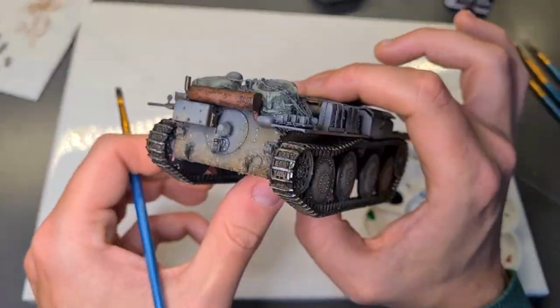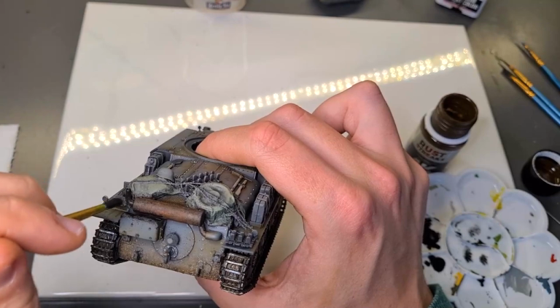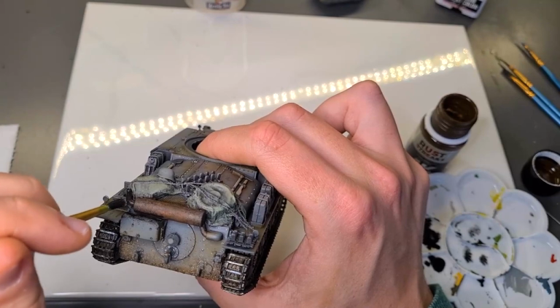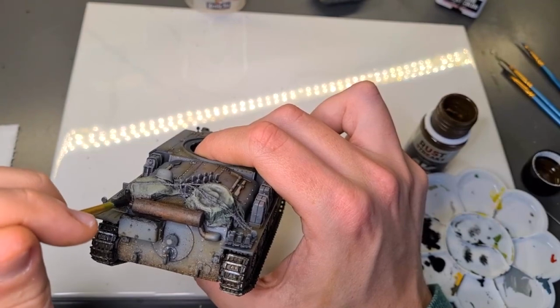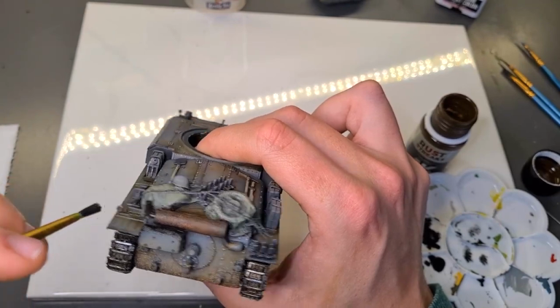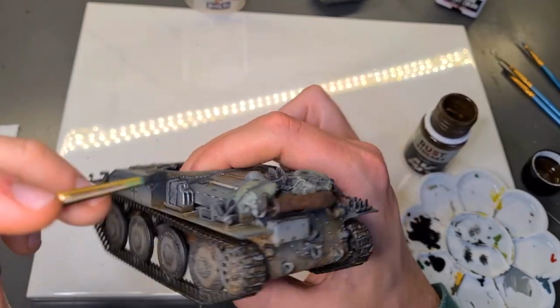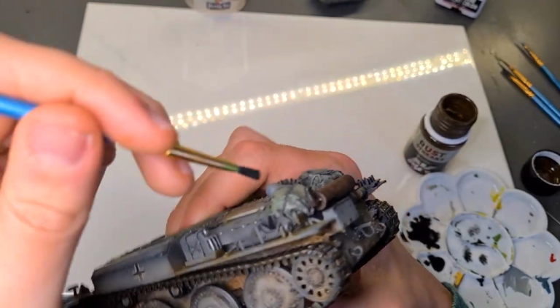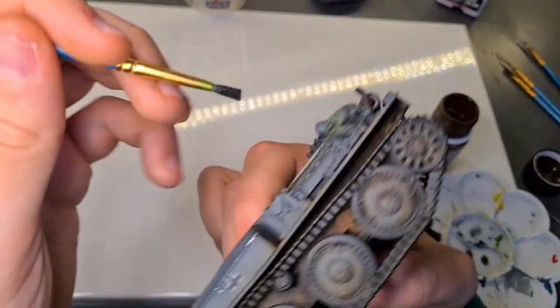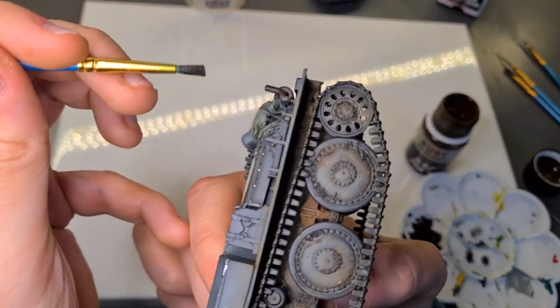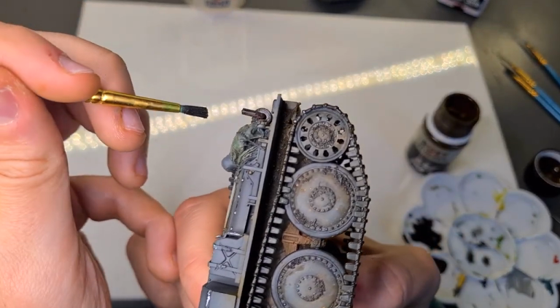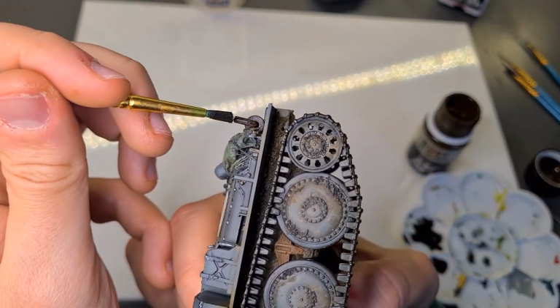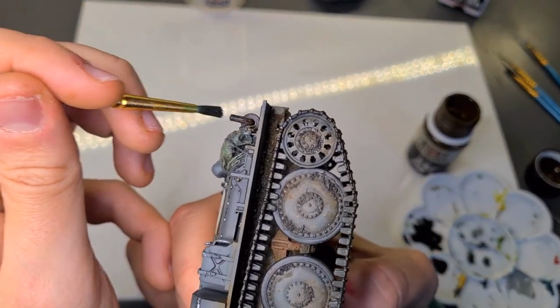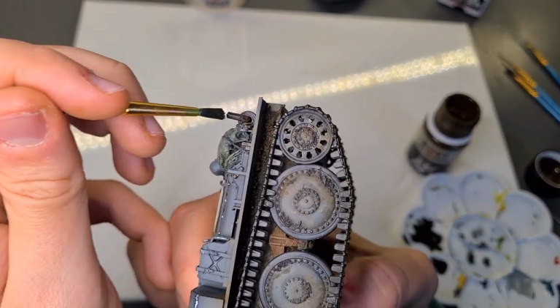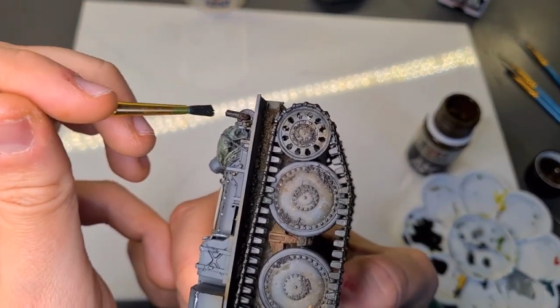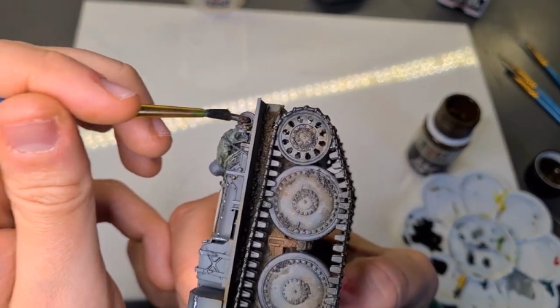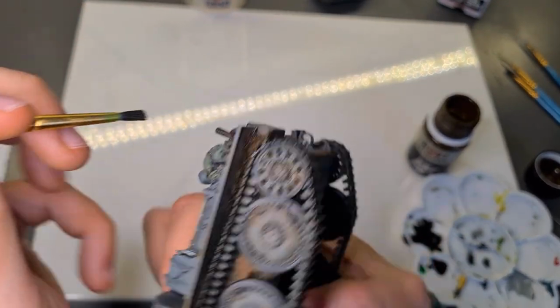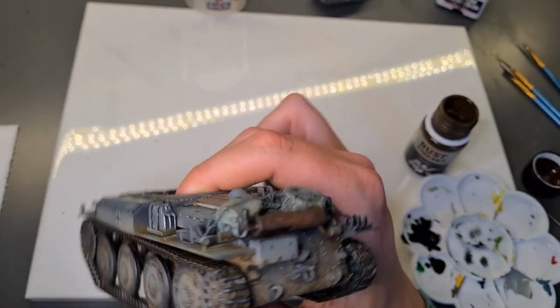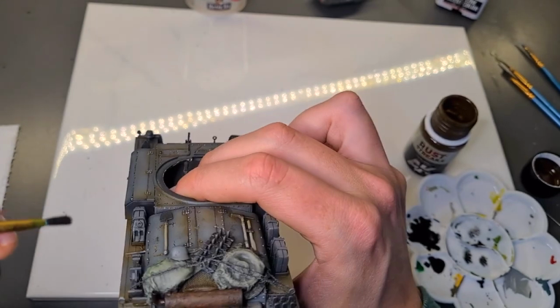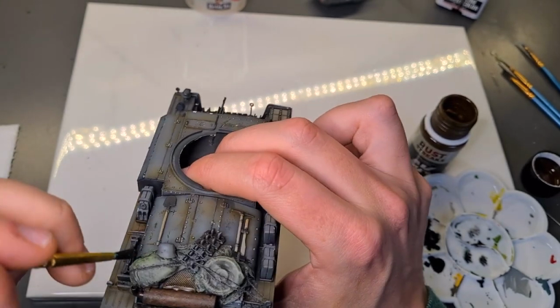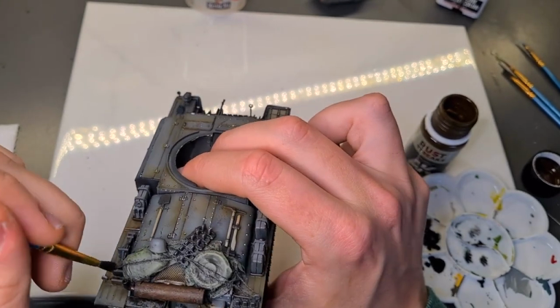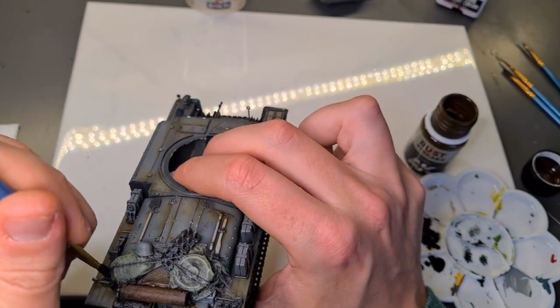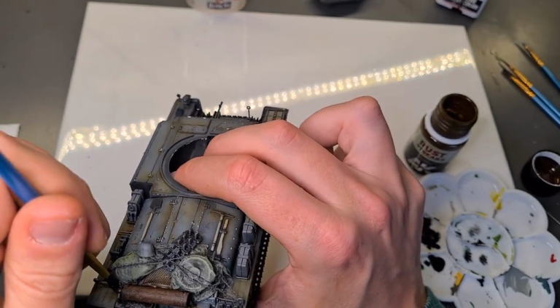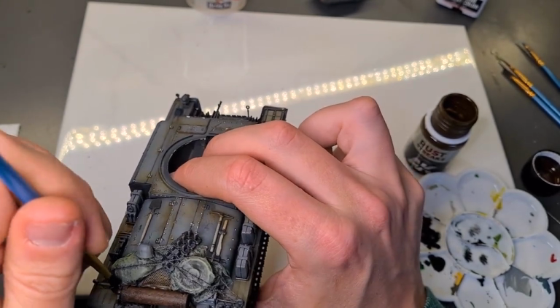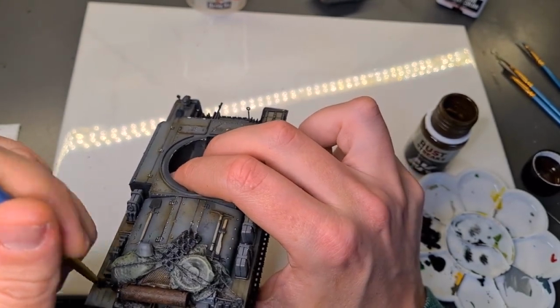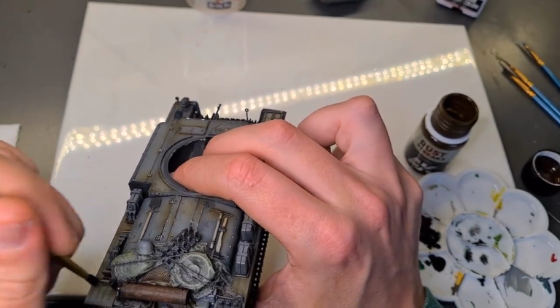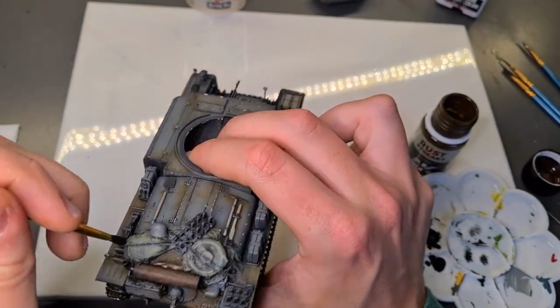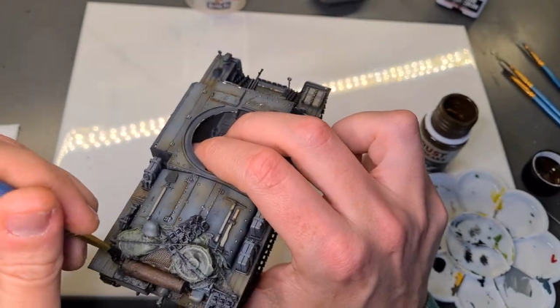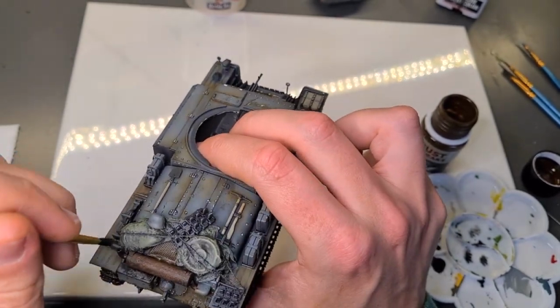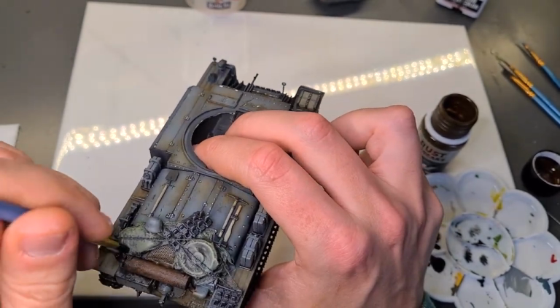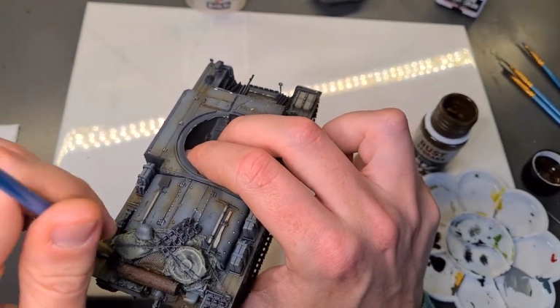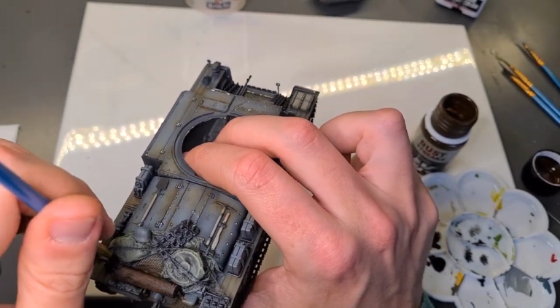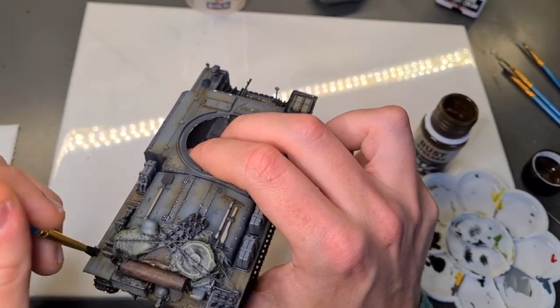Now for the final touch we'll add some black soot to the tip of the exhaust. And maybe some of the stowage near the exhaust end can have a little bit of black soot as well.